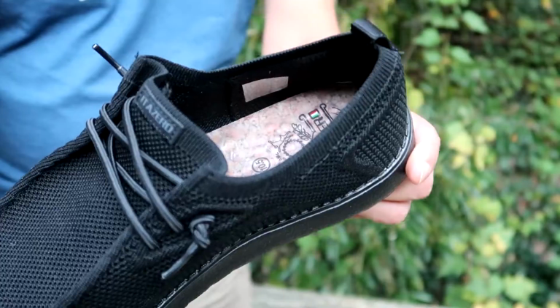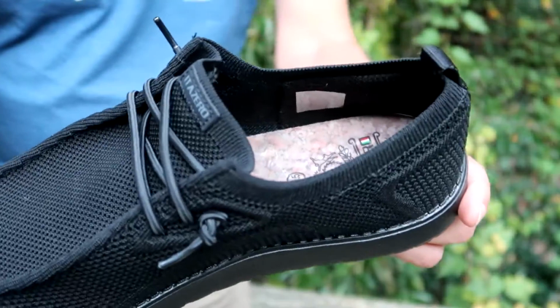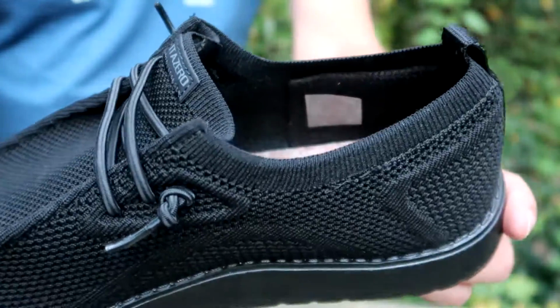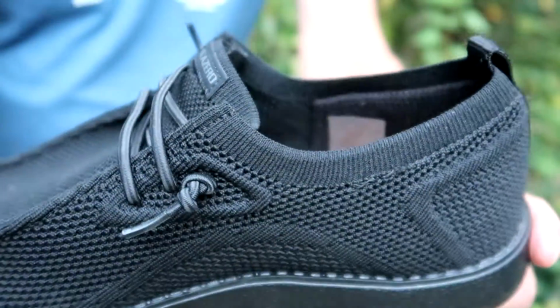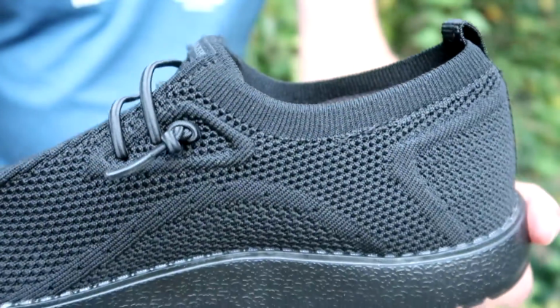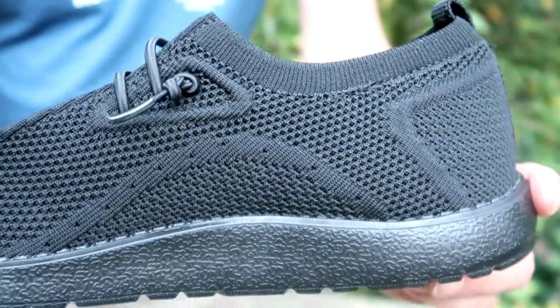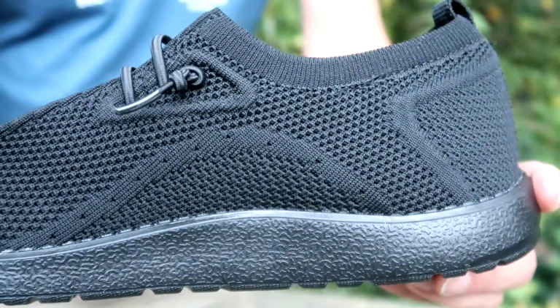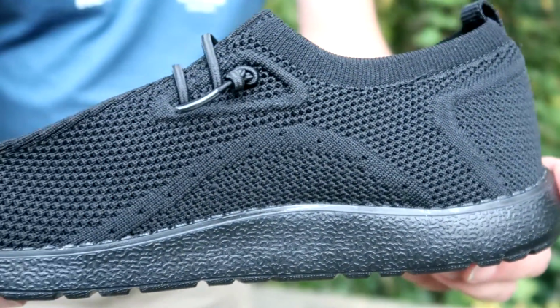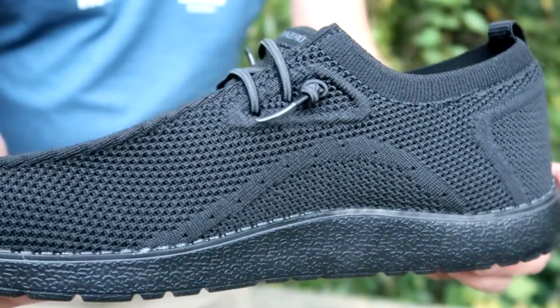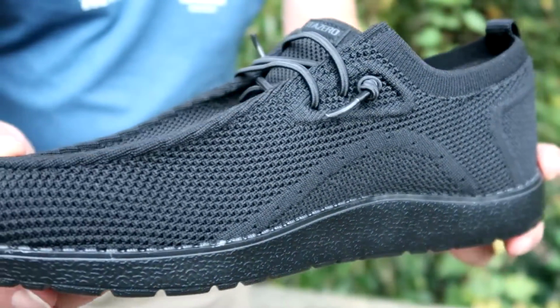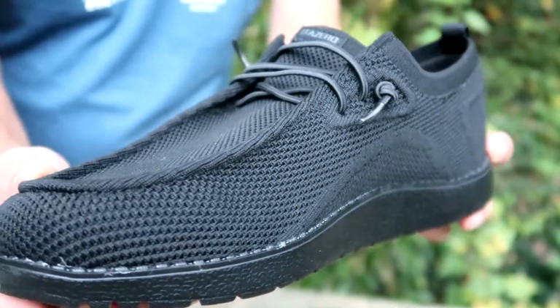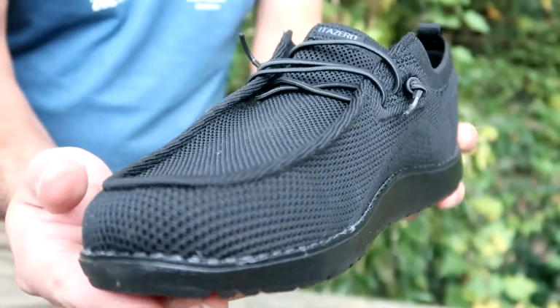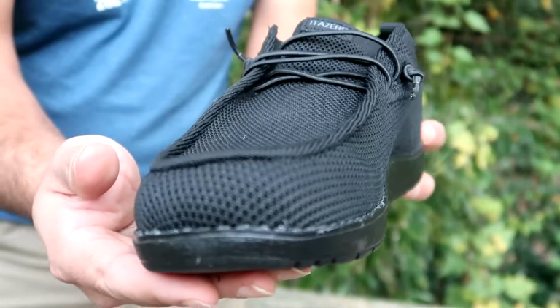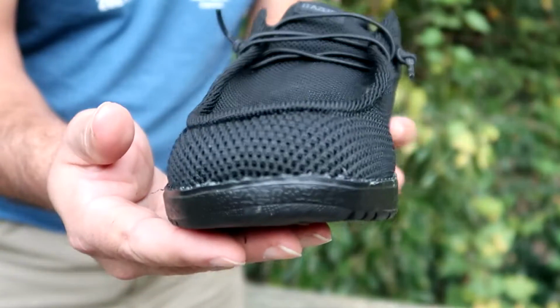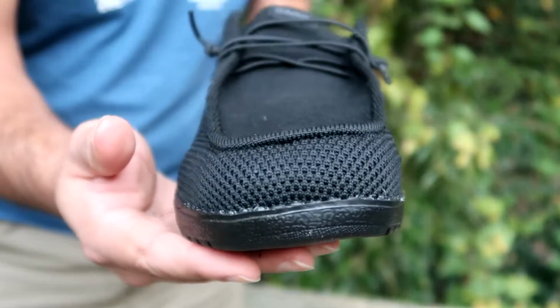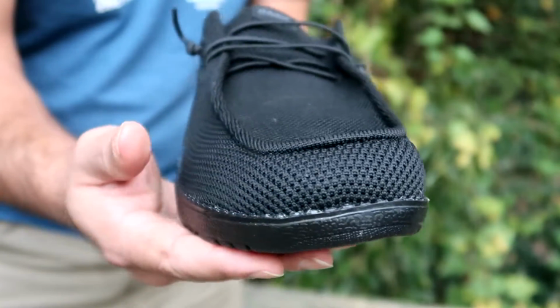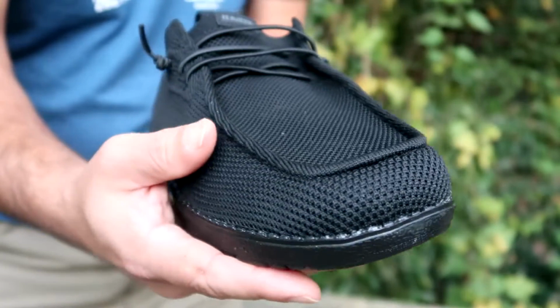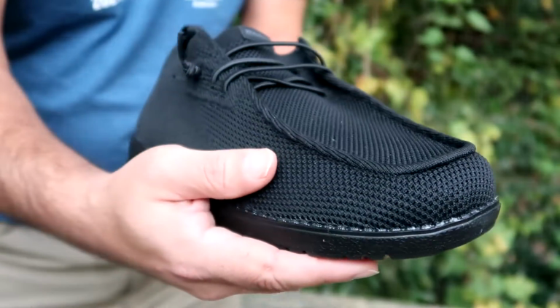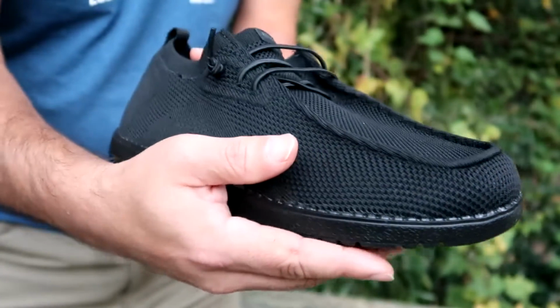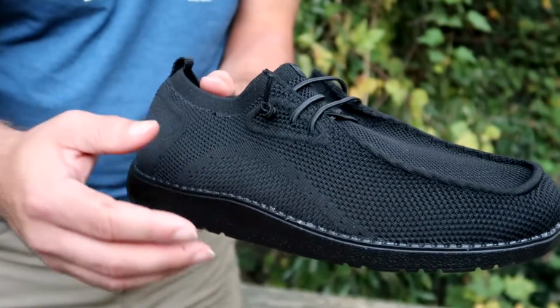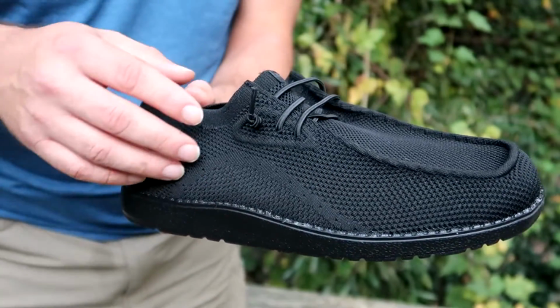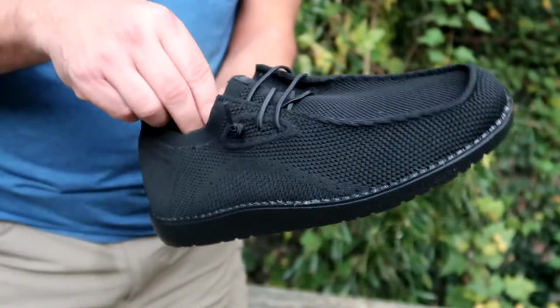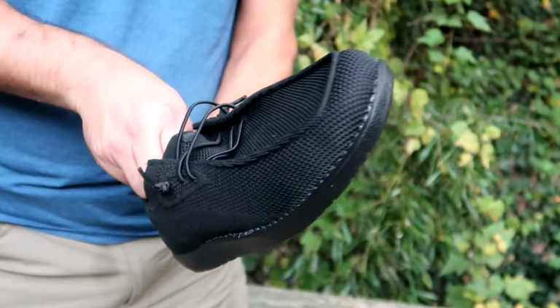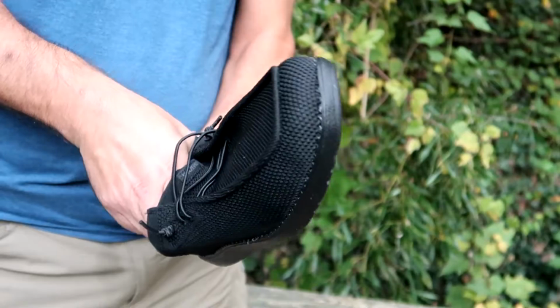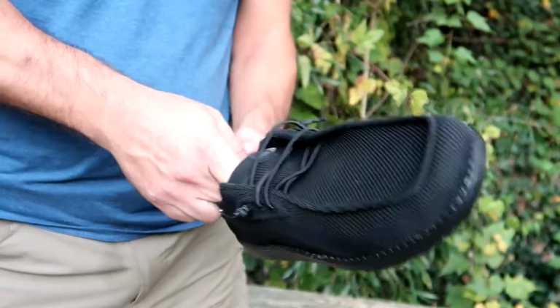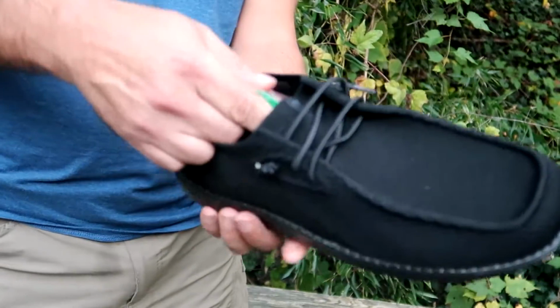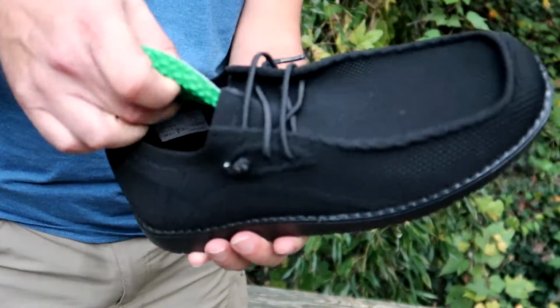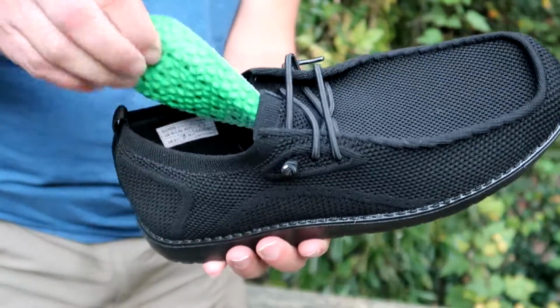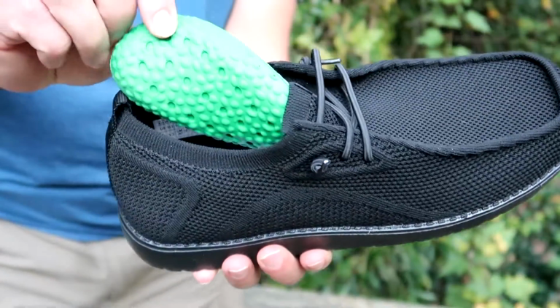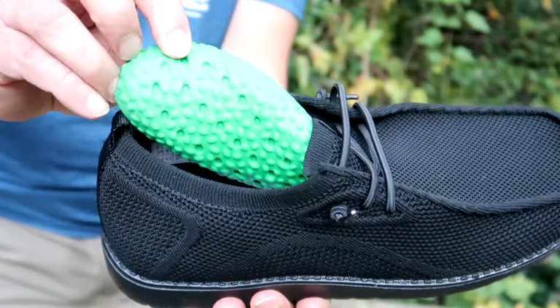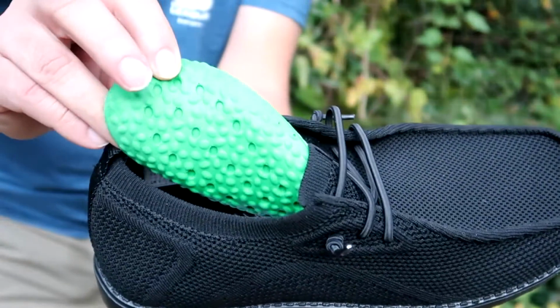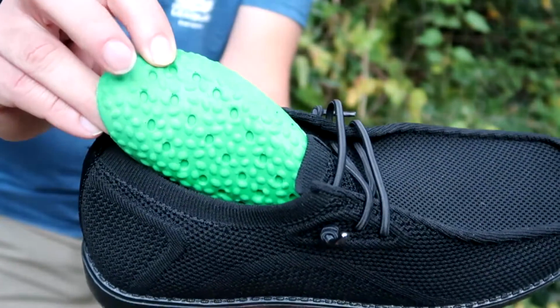The unique wide-width round toe design combined with elasticity and folding performance makes it super easy to take on and off. These slip-on loafers are comfortable and lightweight.